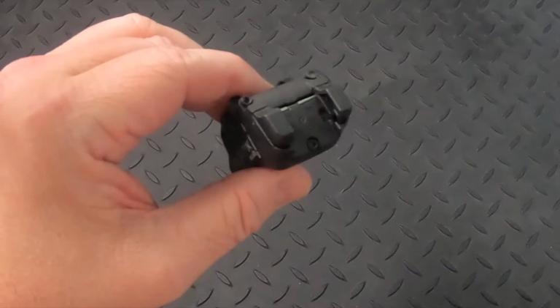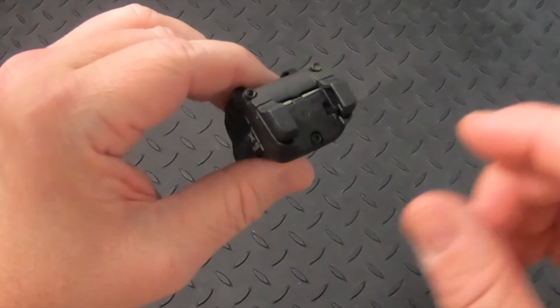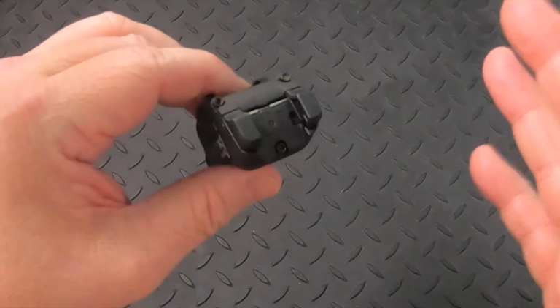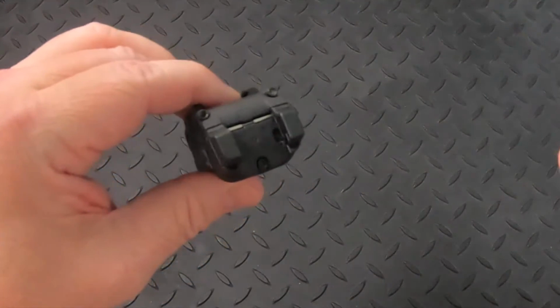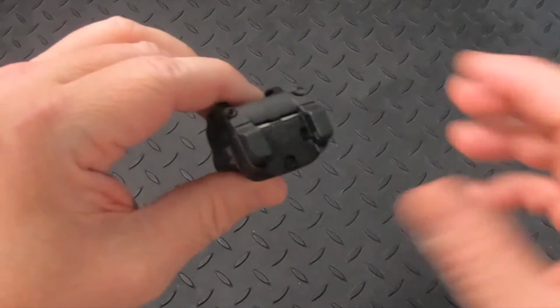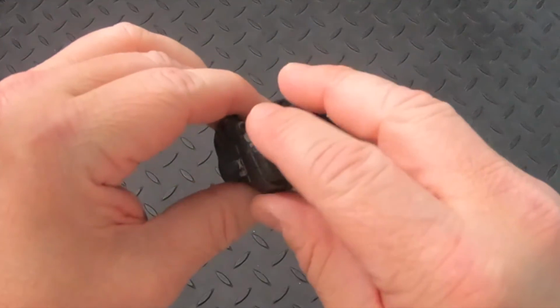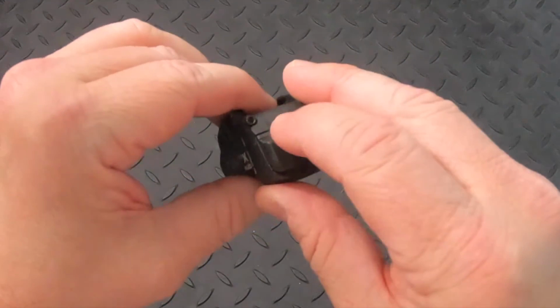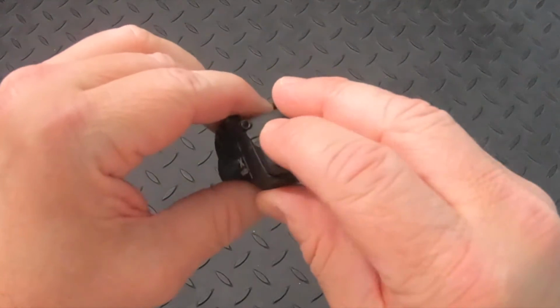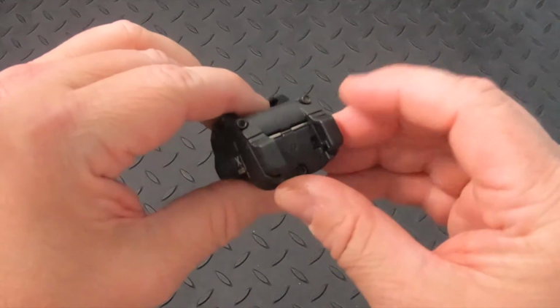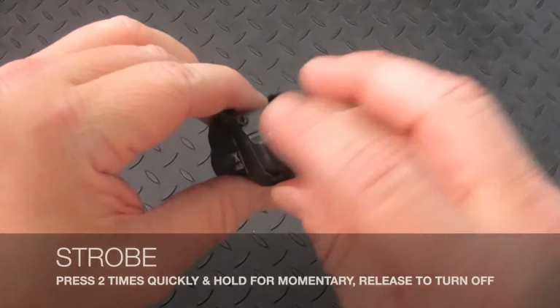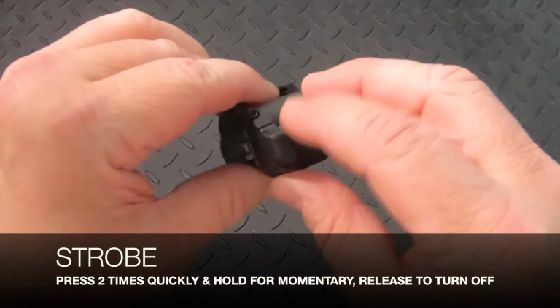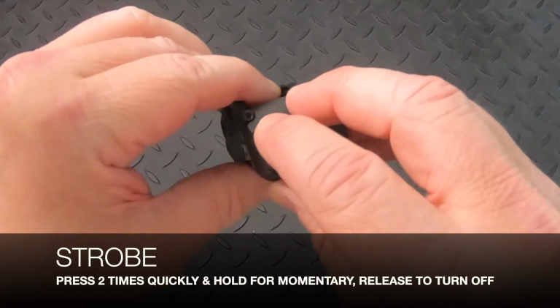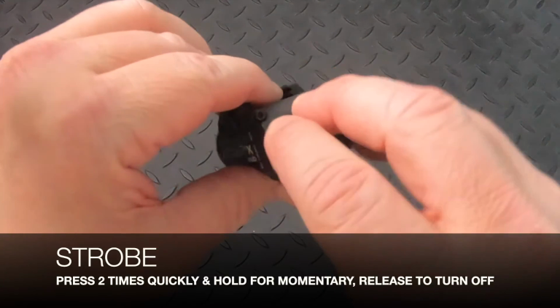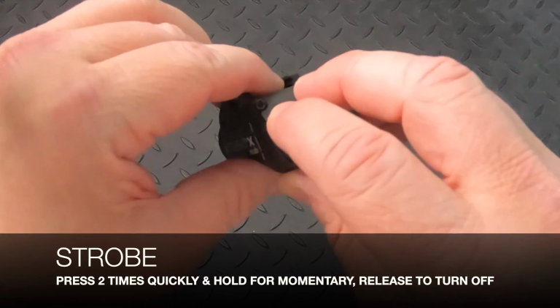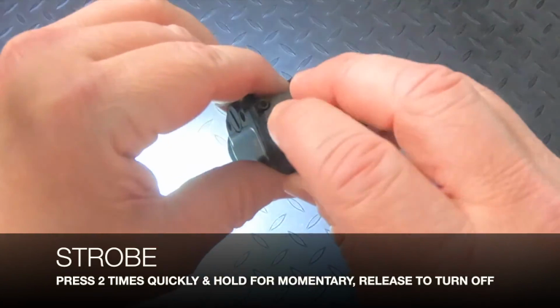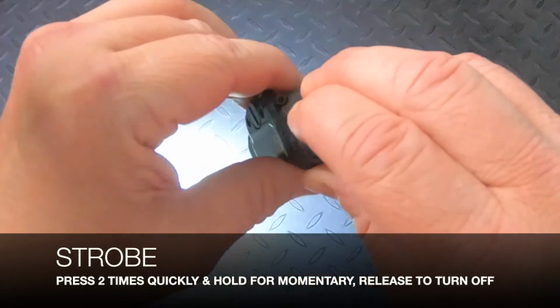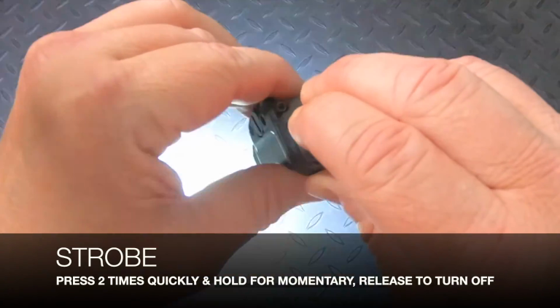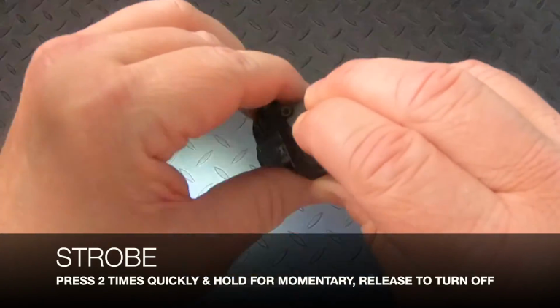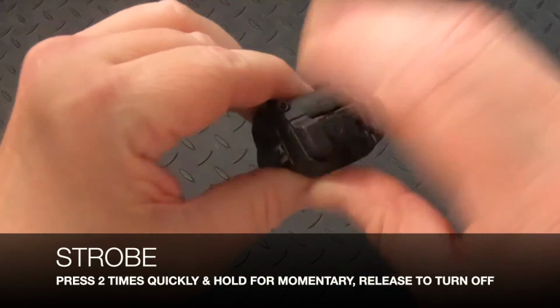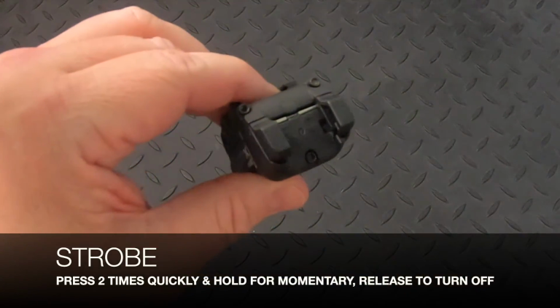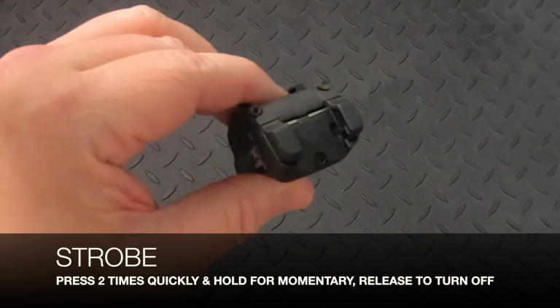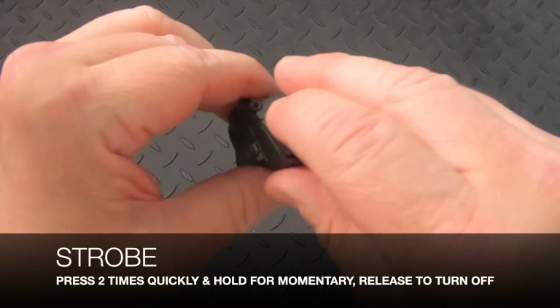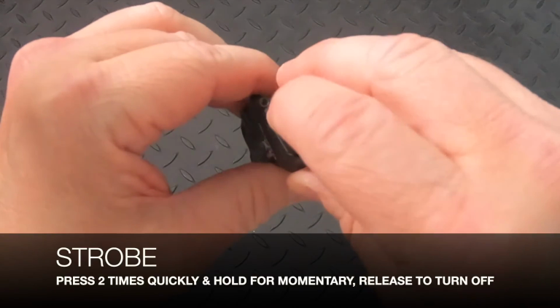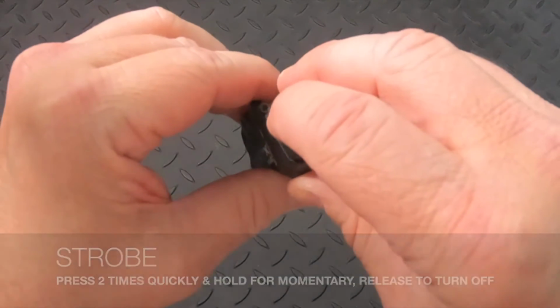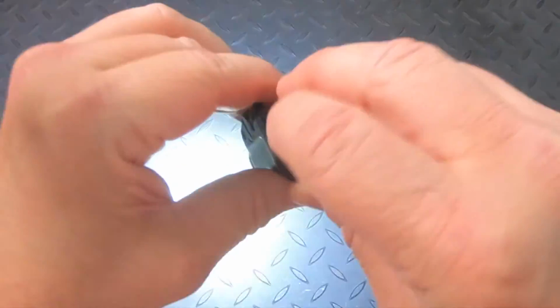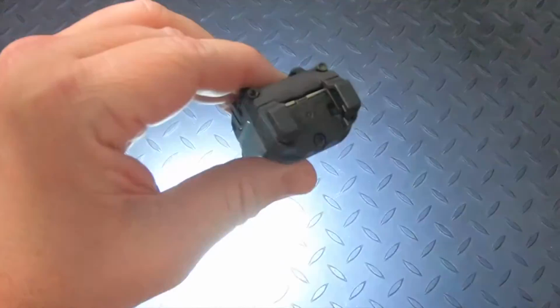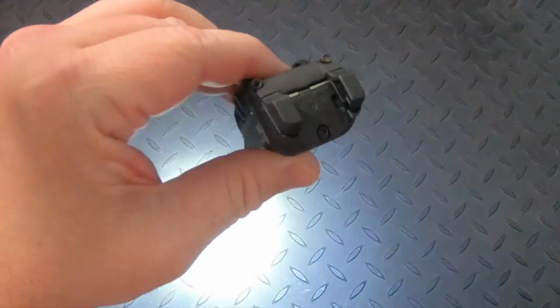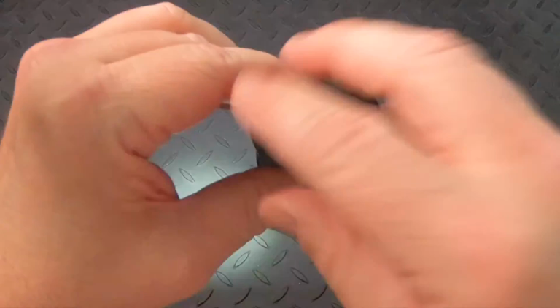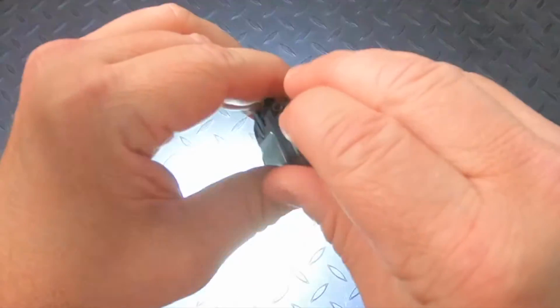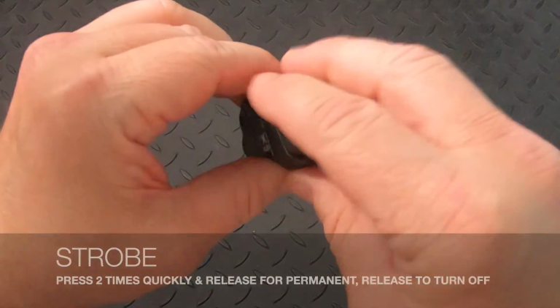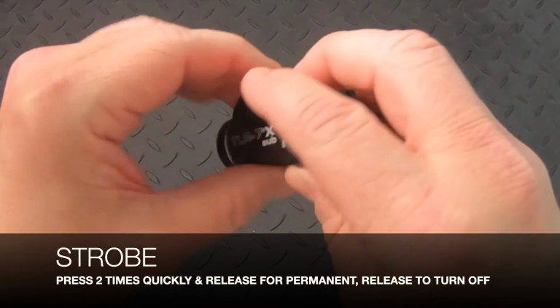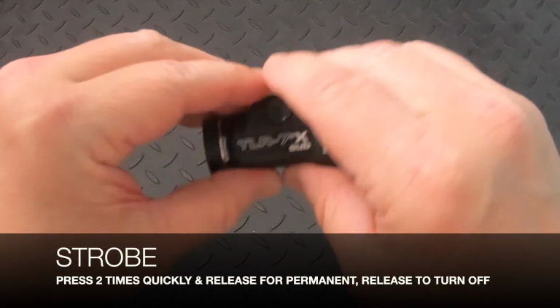To activate the strobe, use the same technique but press the switch two times. Press 1, 2, and hold for momentary — or press 1, 2, and release quickly for permanent on.